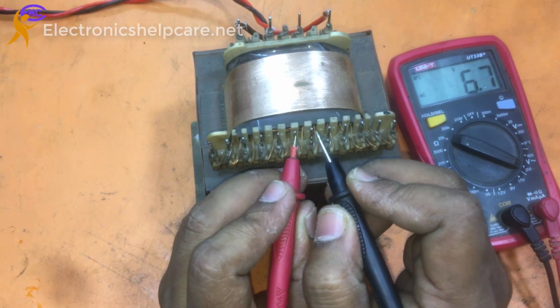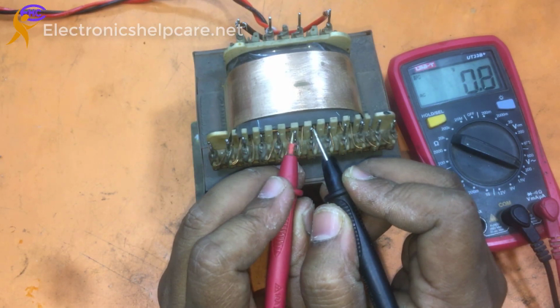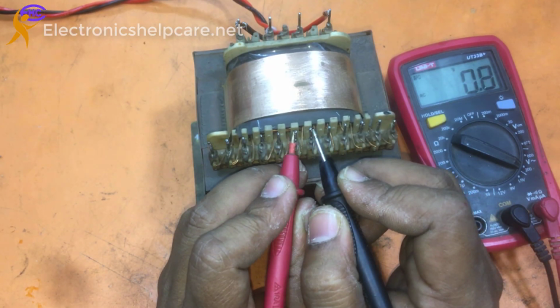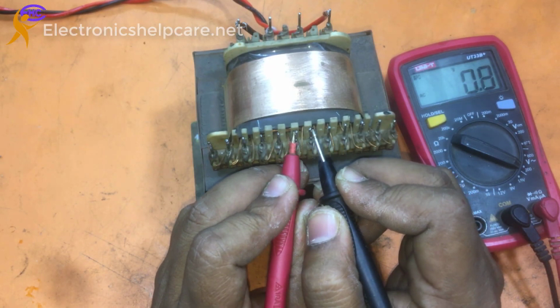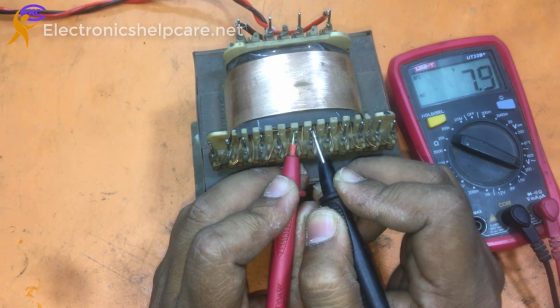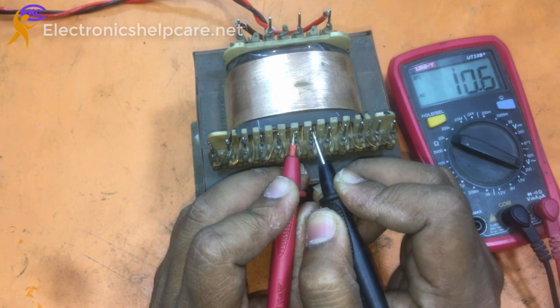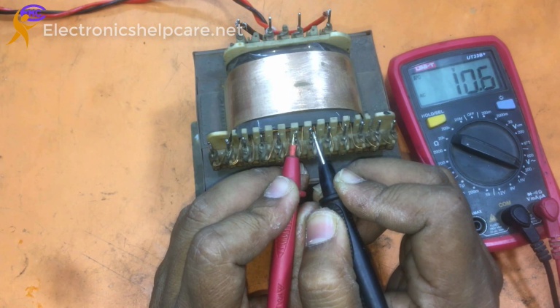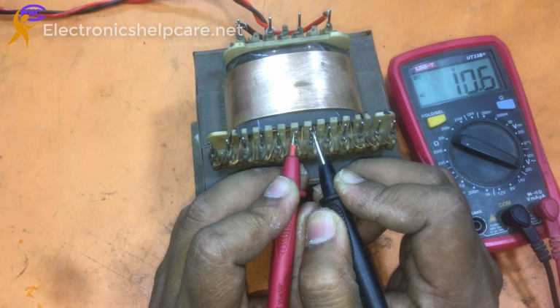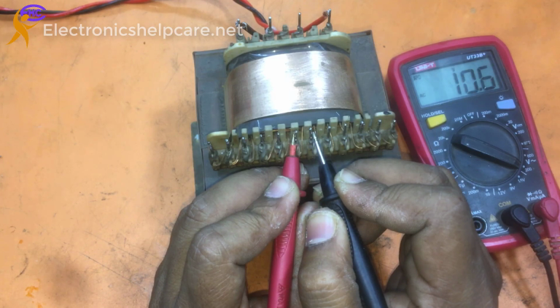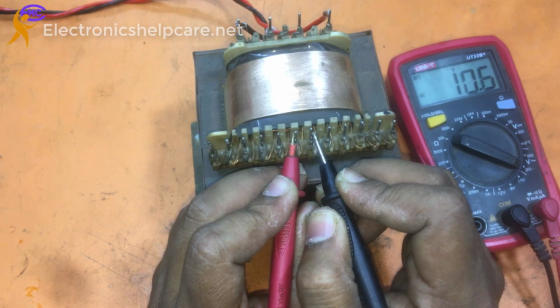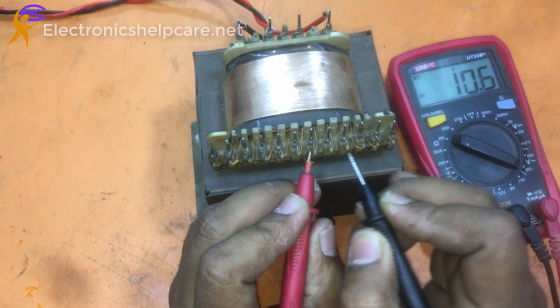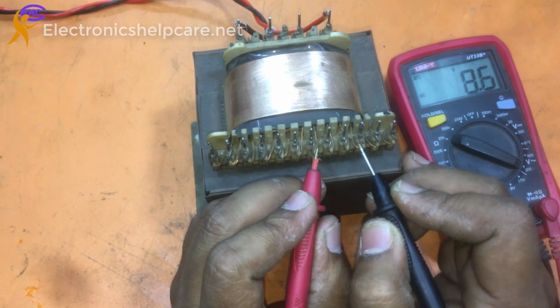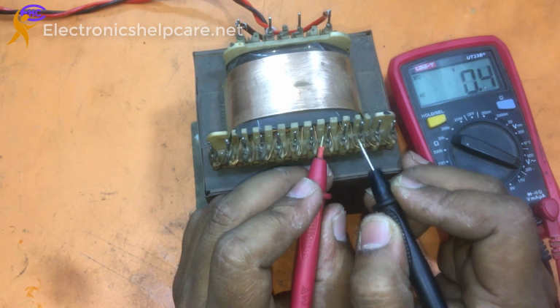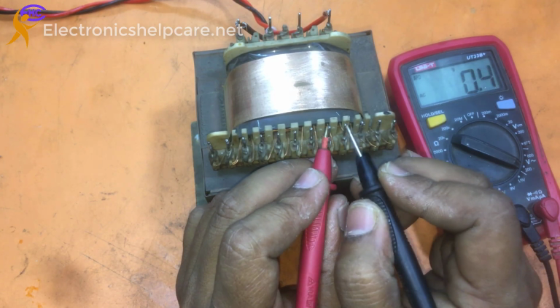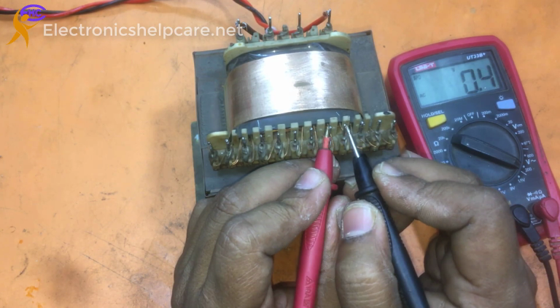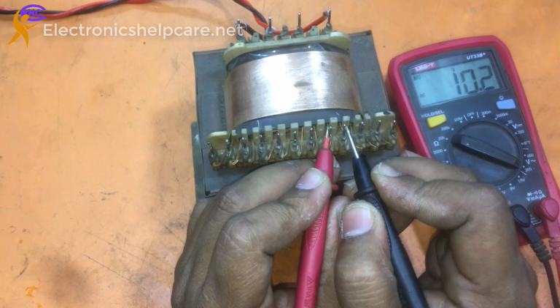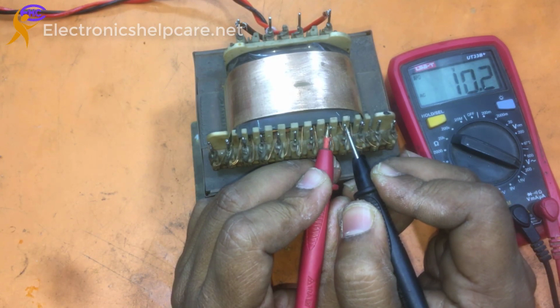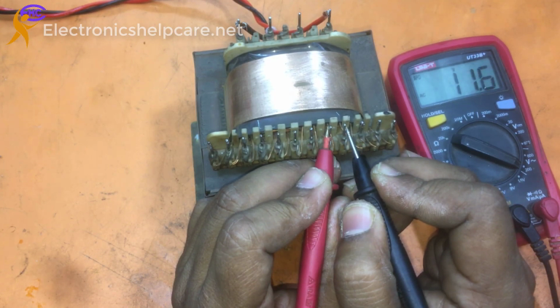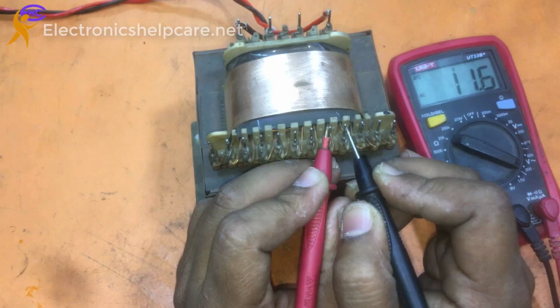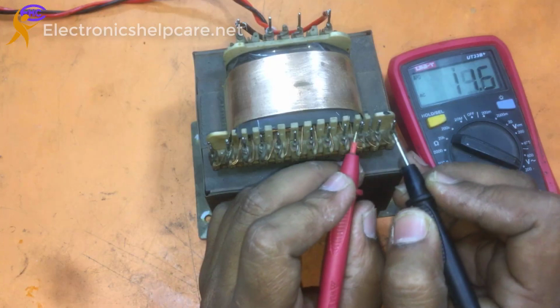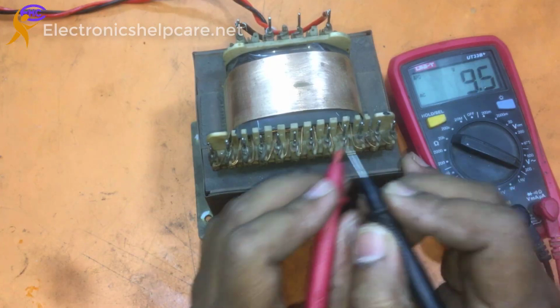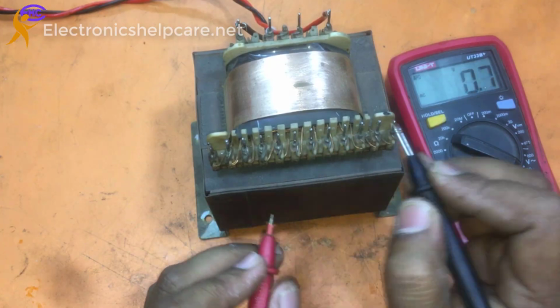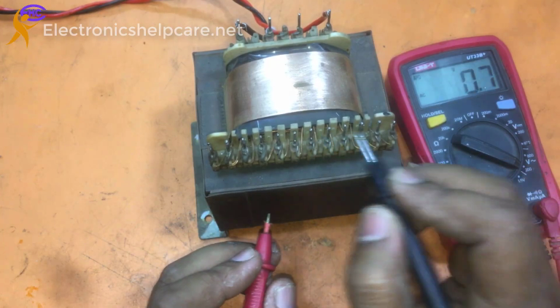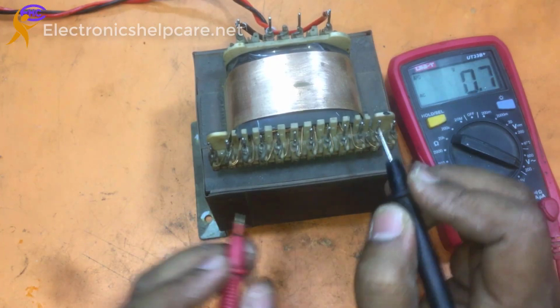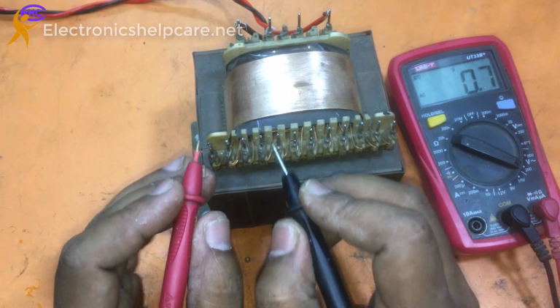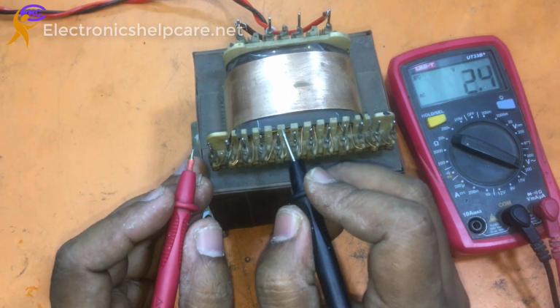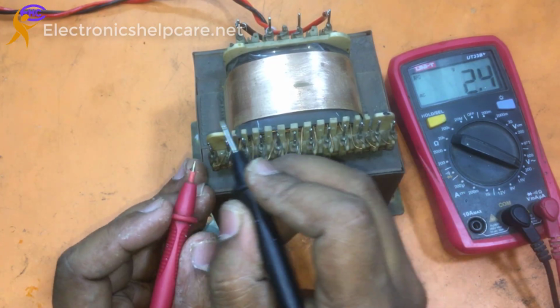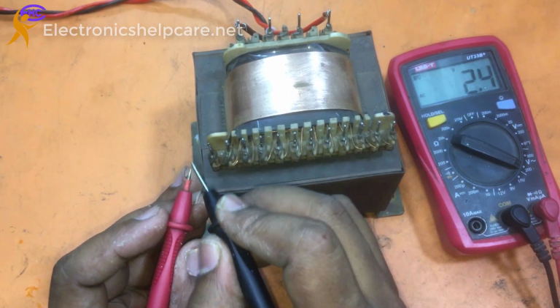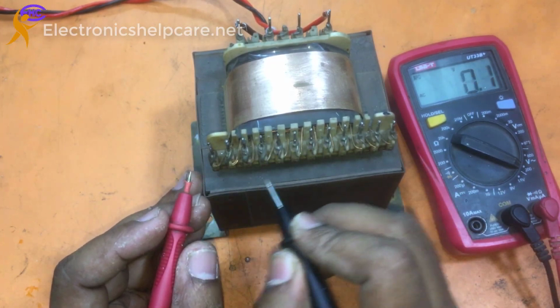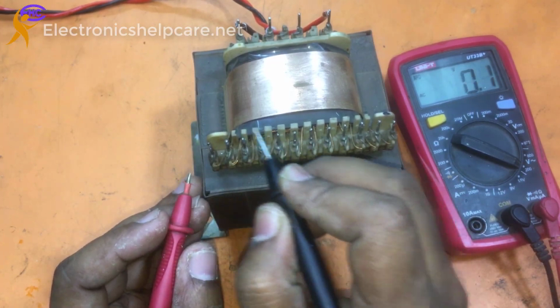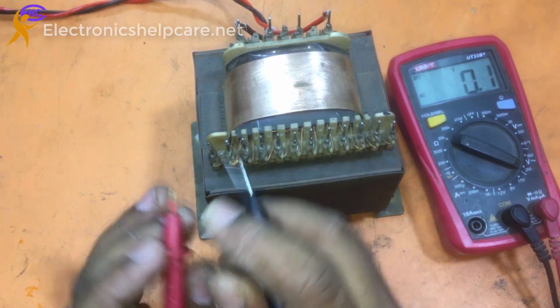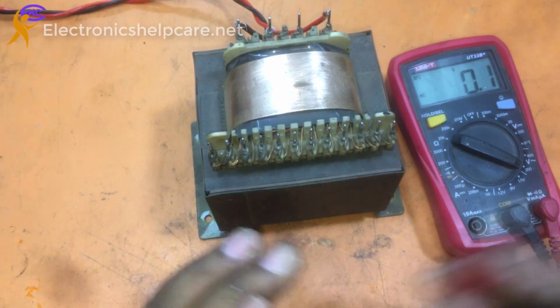Here is 10 volts and here is 11 volts, 12 volts. This is for another voltage output, and this voltage is for the amplifier.